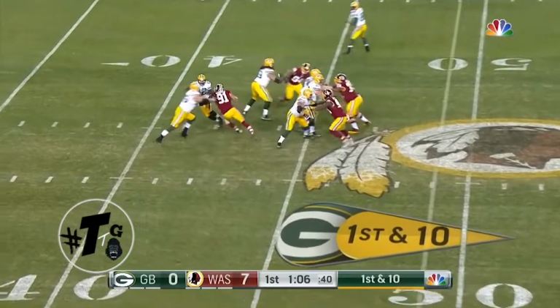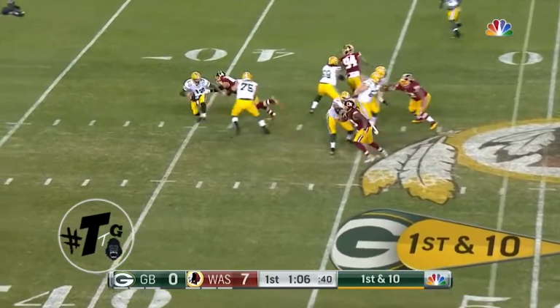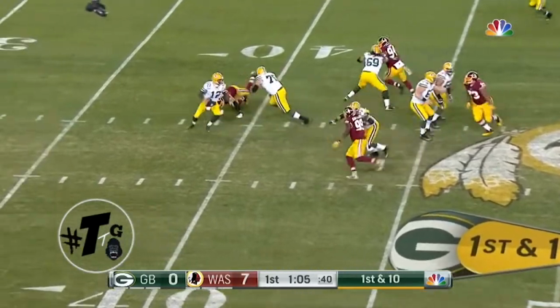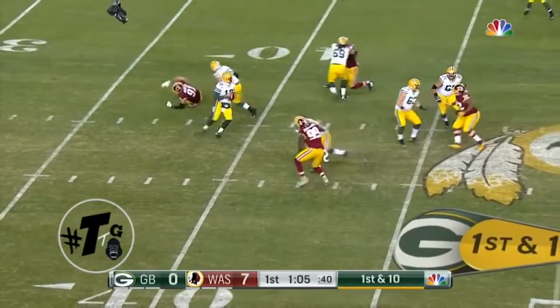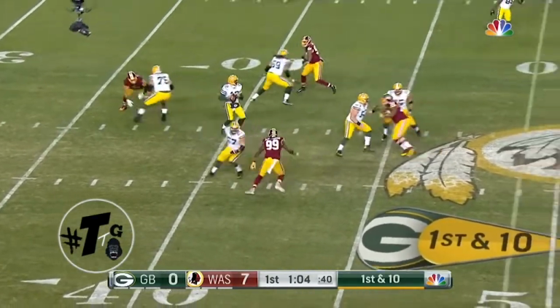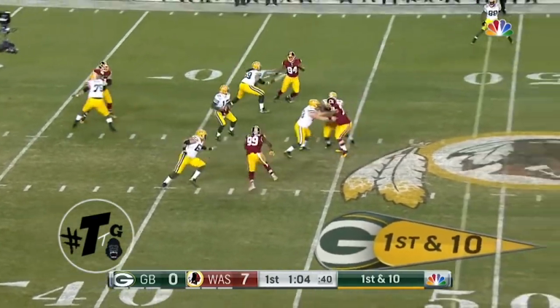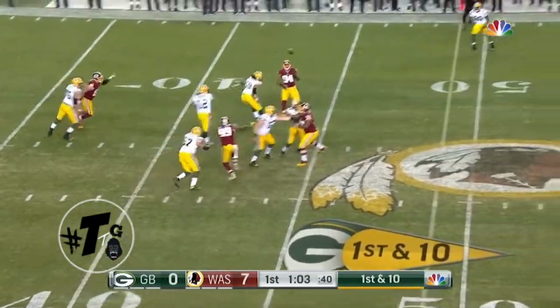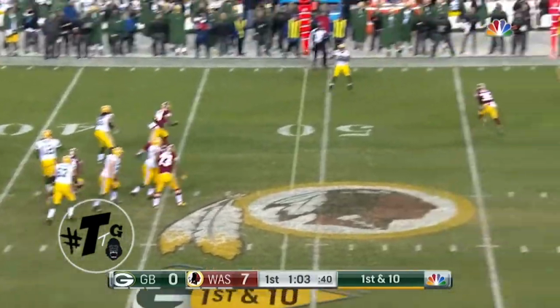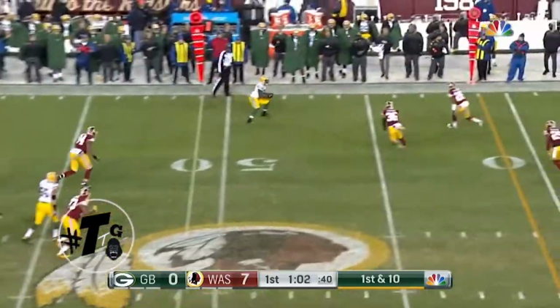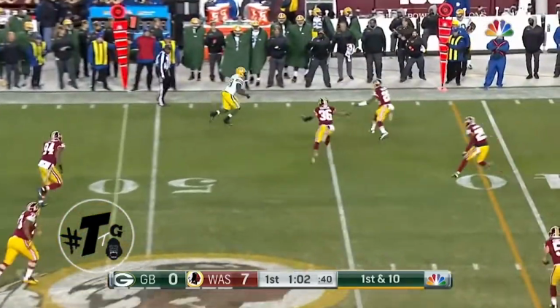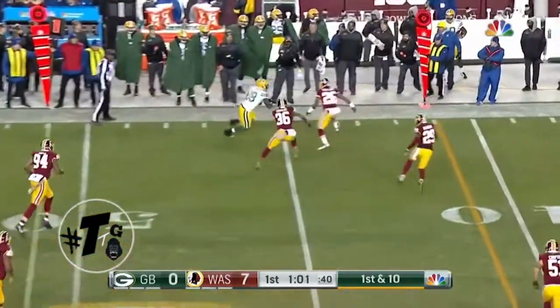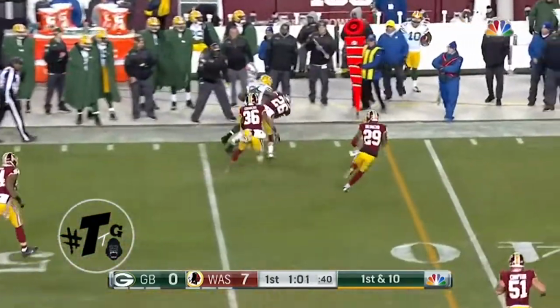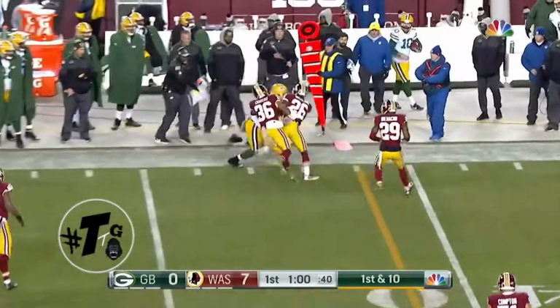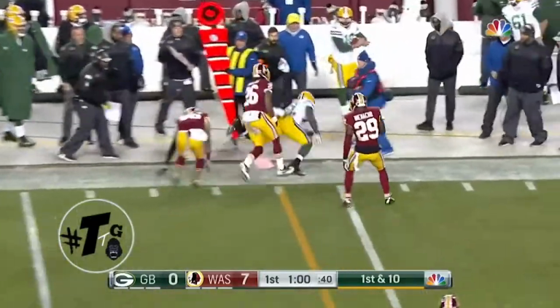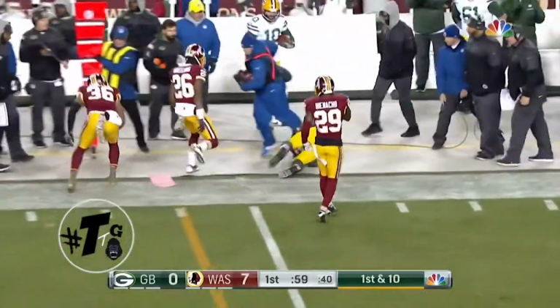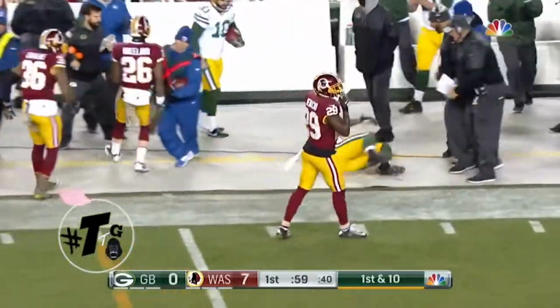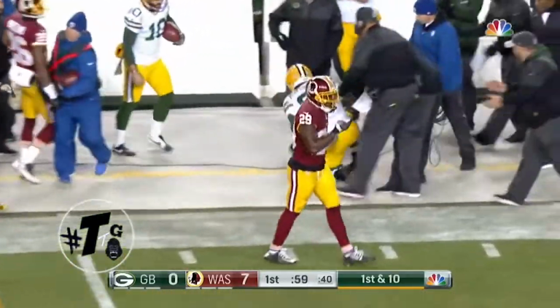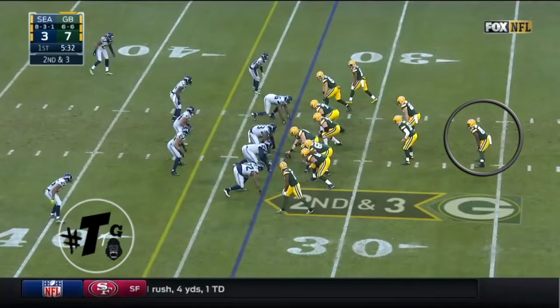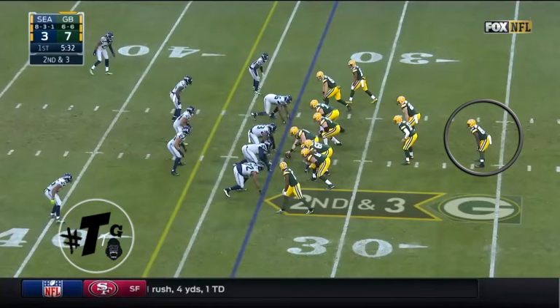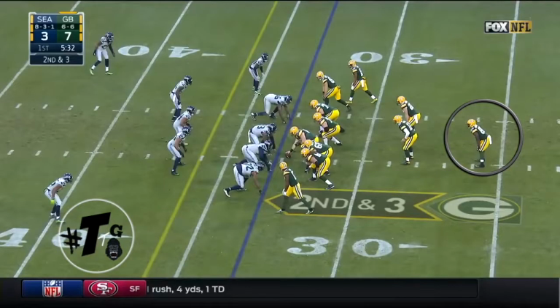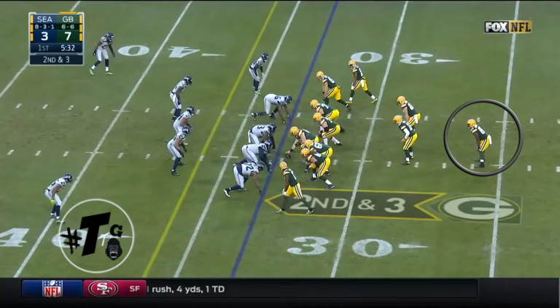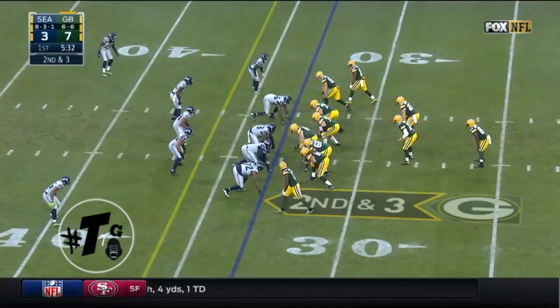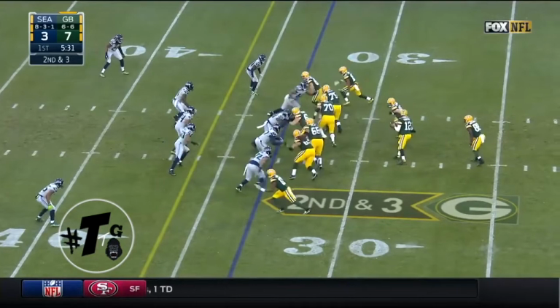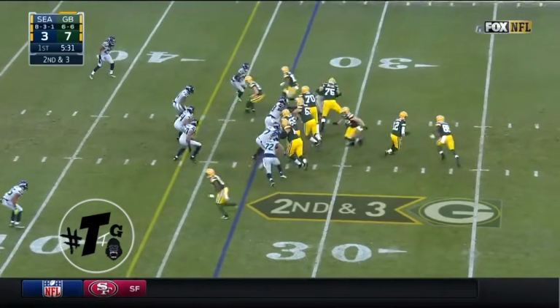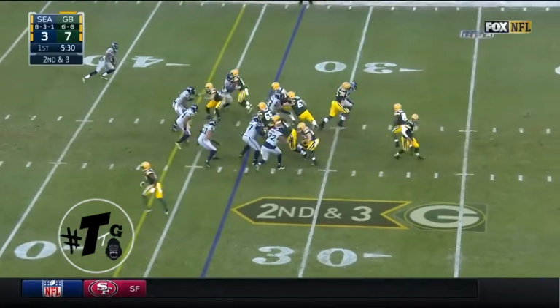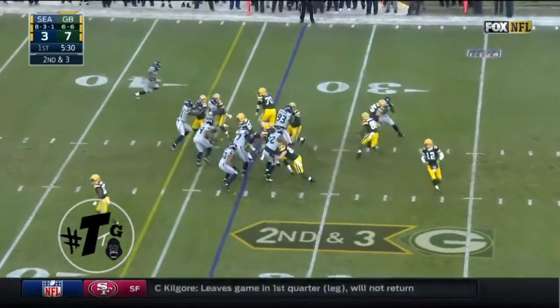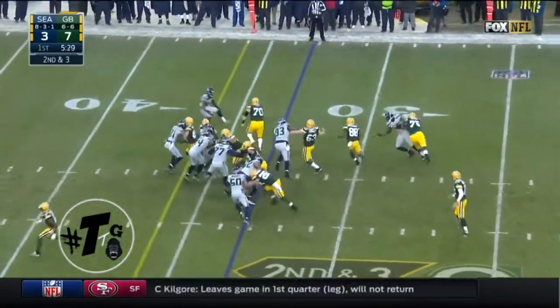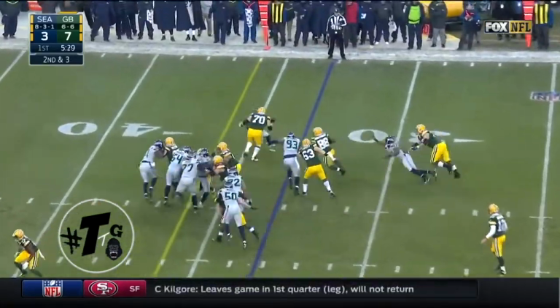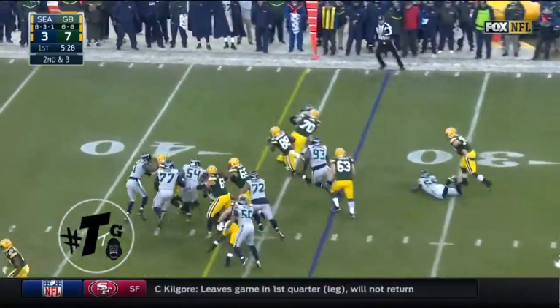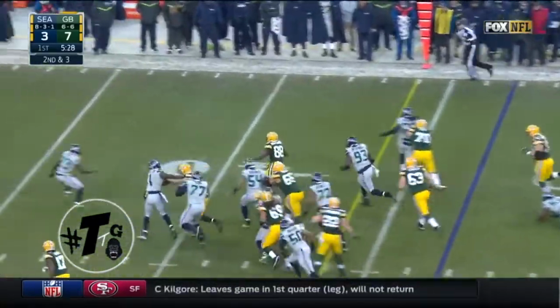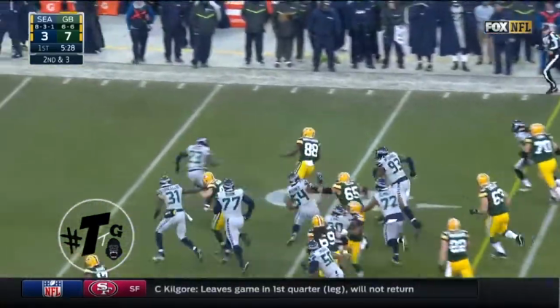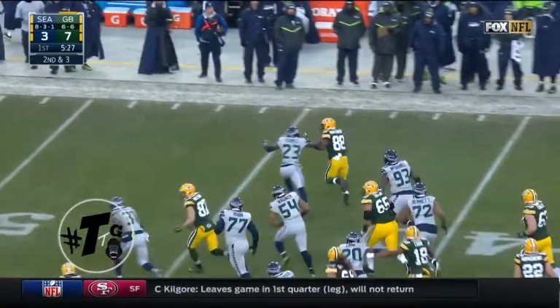Rogers pumps, eludes Kerrigan, reloads, and fires — complete. Third one on this drive for Montgomery. Second and three: Montgomery right side now — he's got a first down and more.